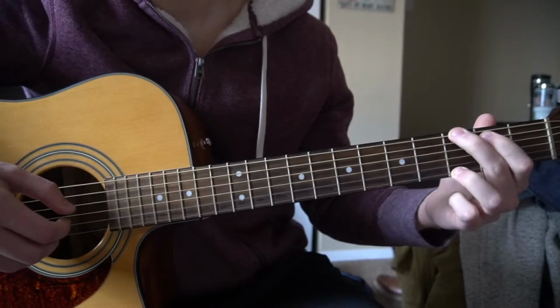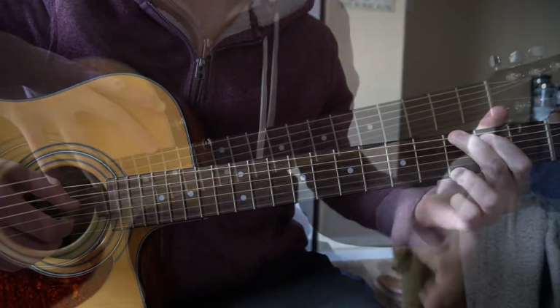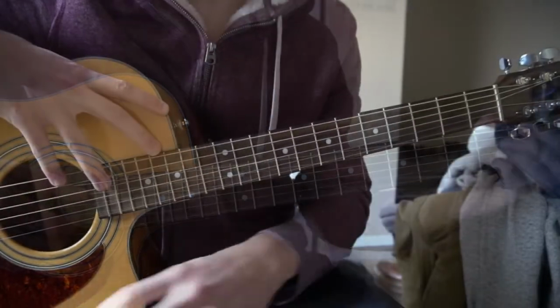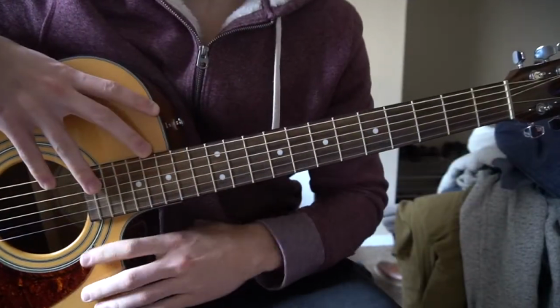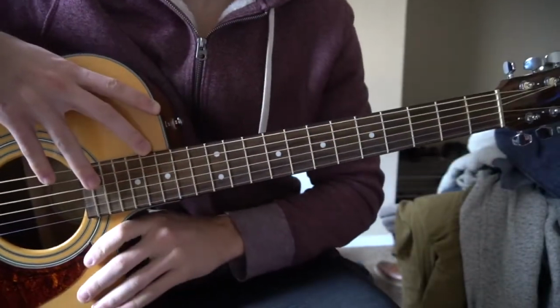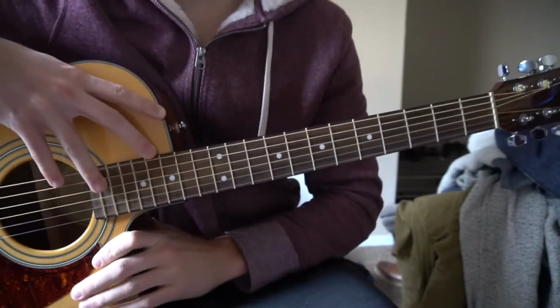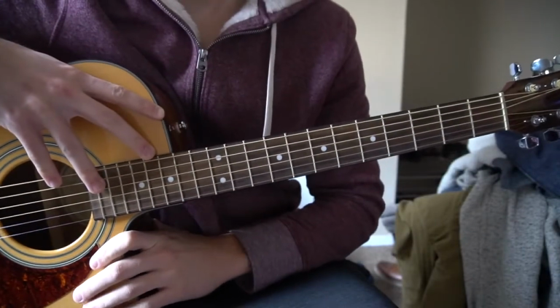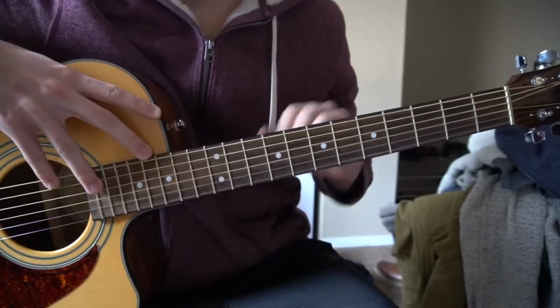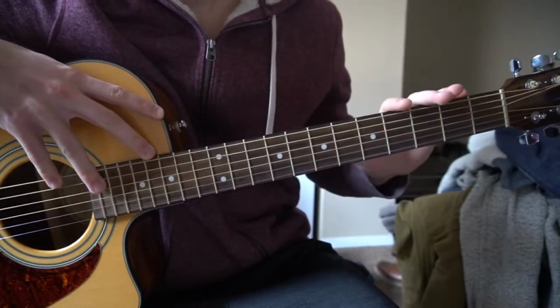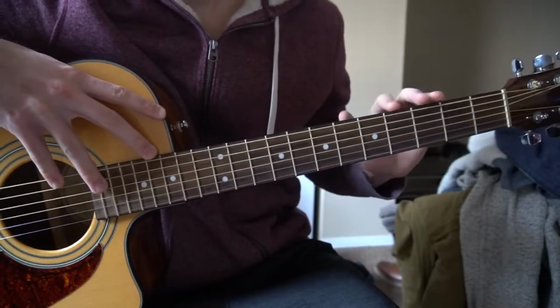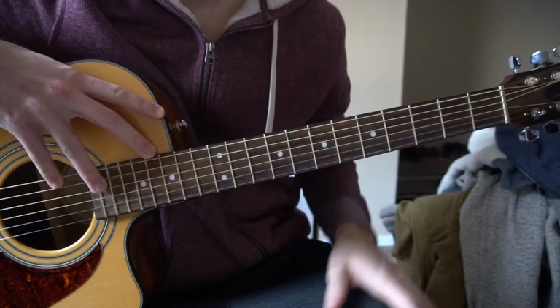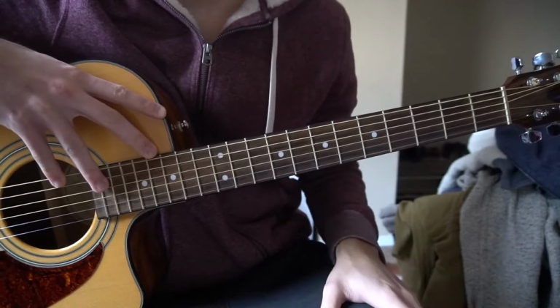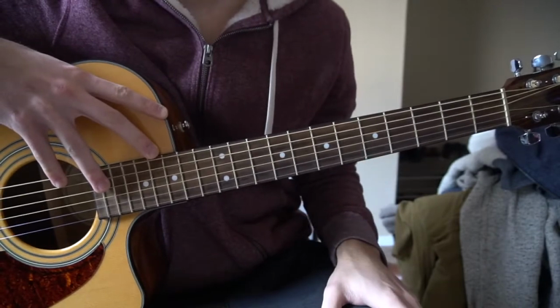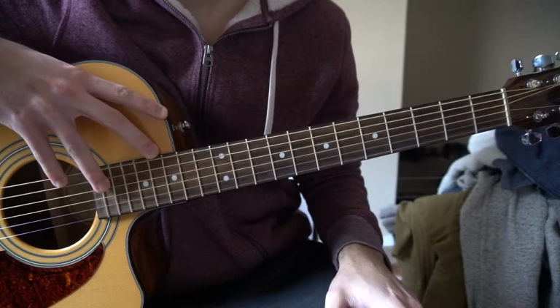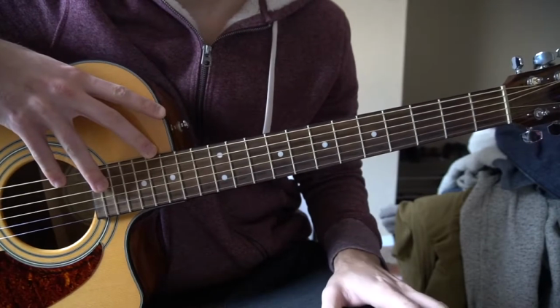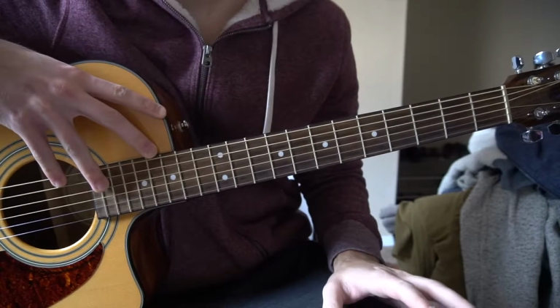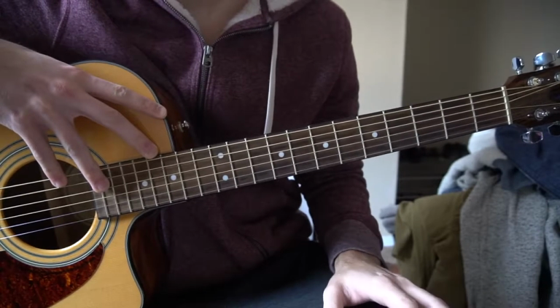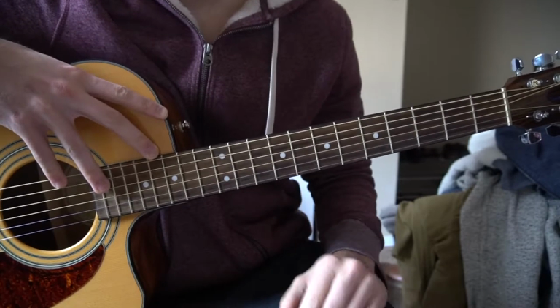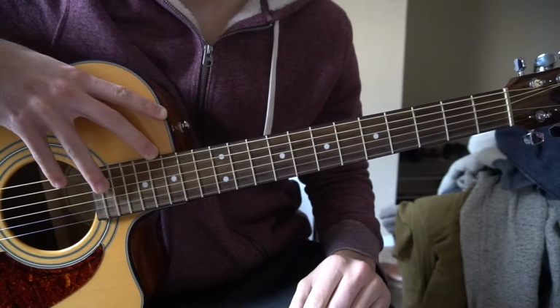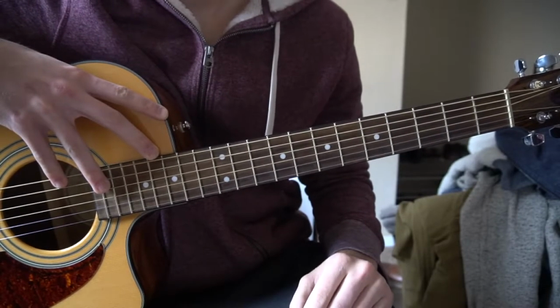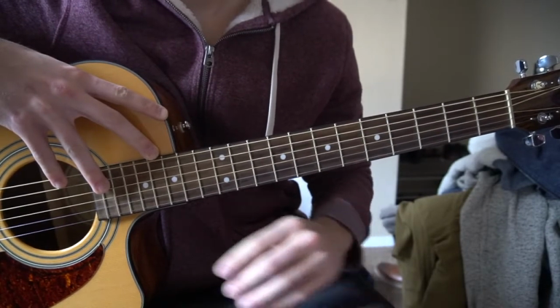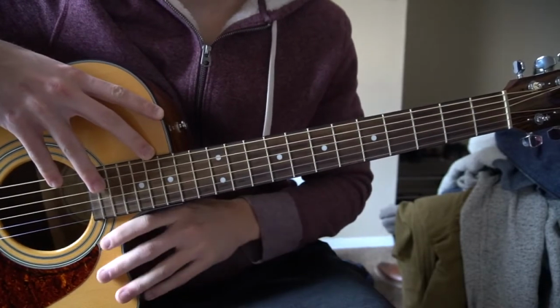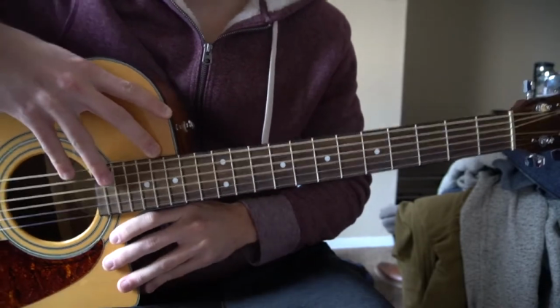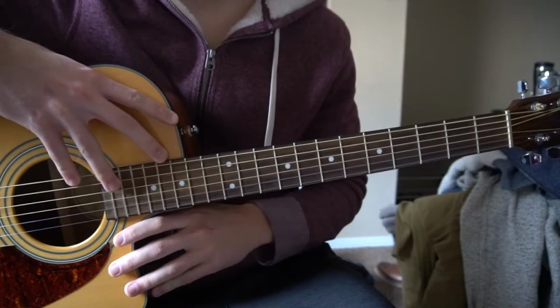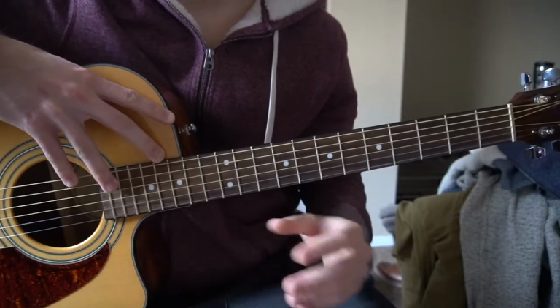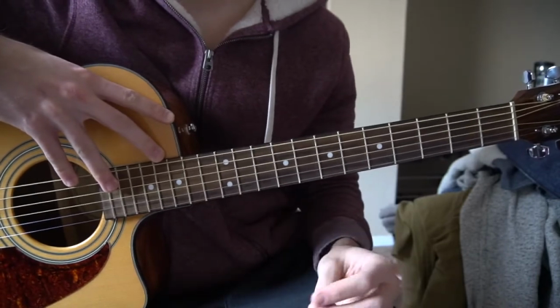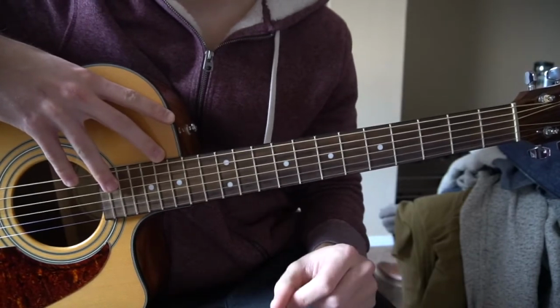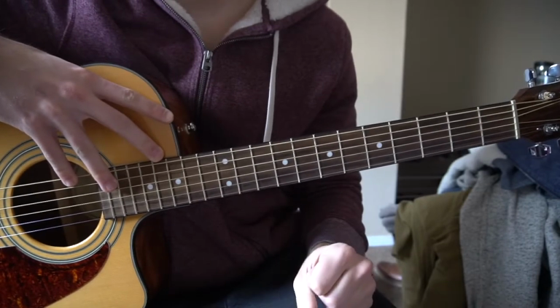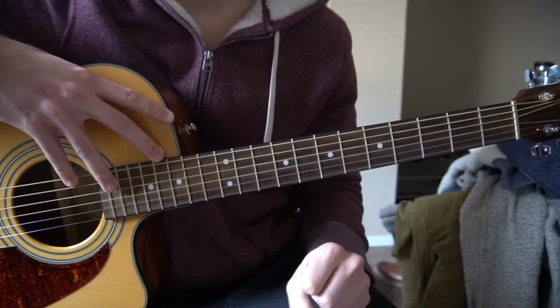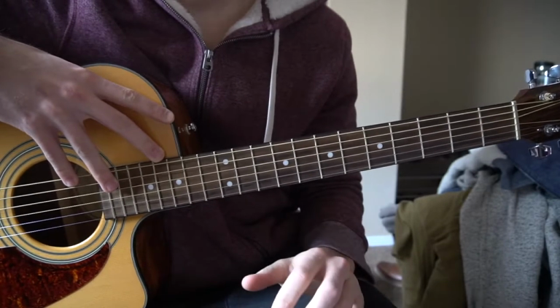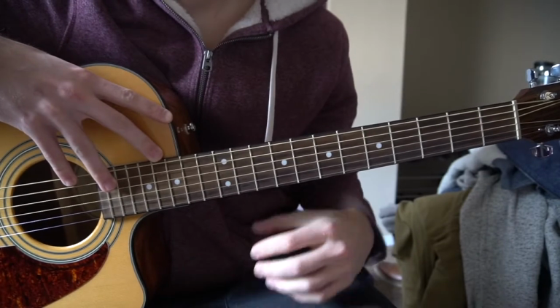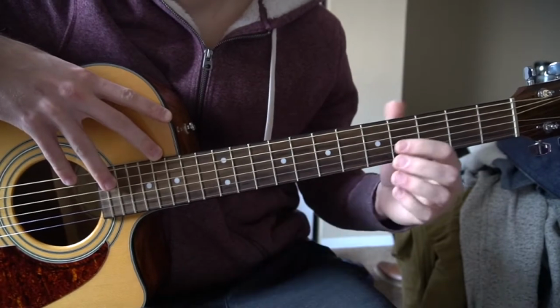This is a tutorial on how to play Love Not Wrong by Eden. We're in standard tuning, there's no capo. This is just a super basic version — it's actually a complicated song with a lot of chords, so I'm just trying to summarize it and make it so everybody can play along.